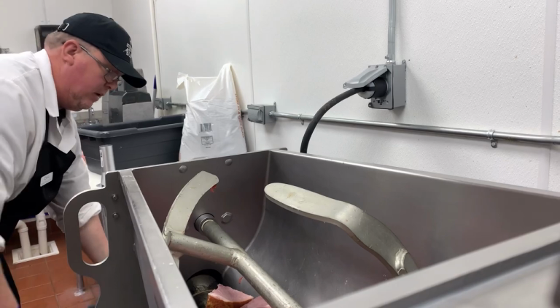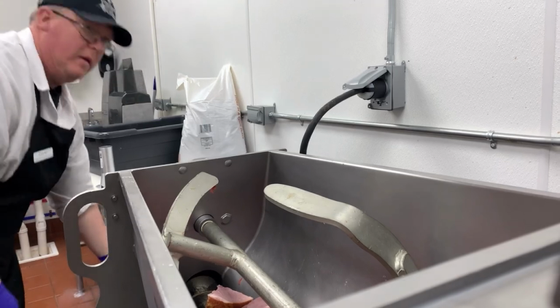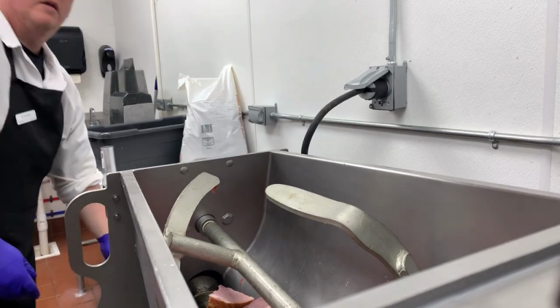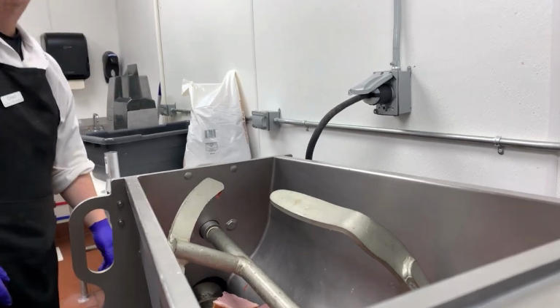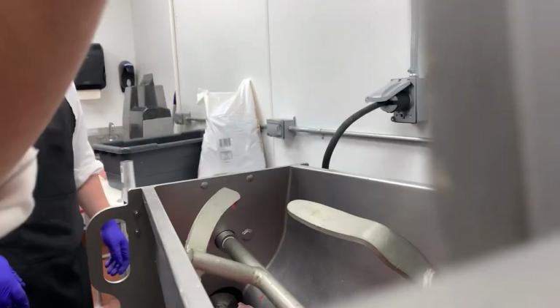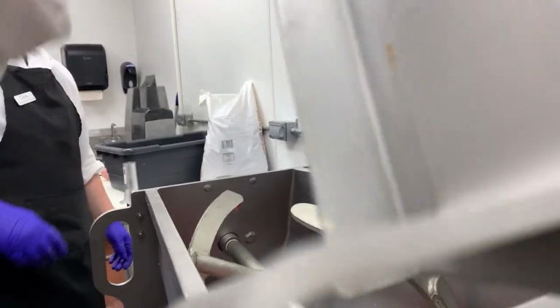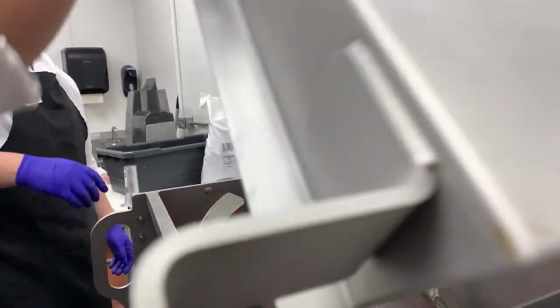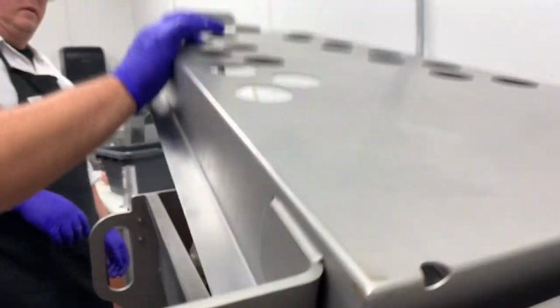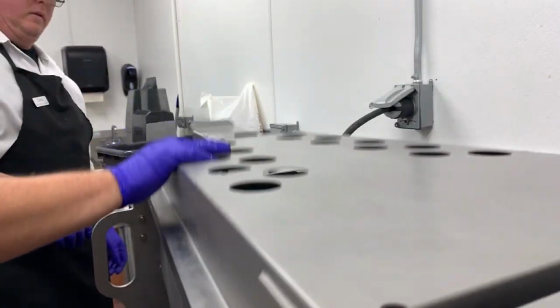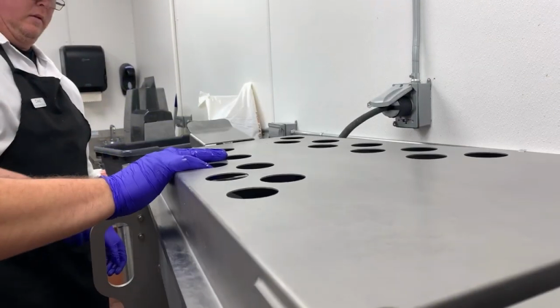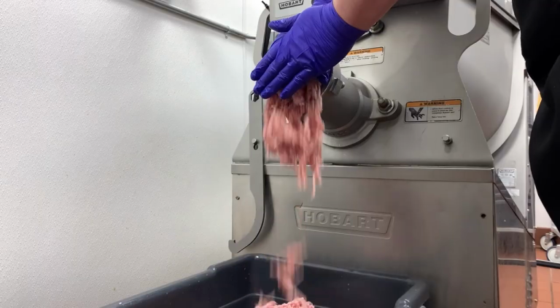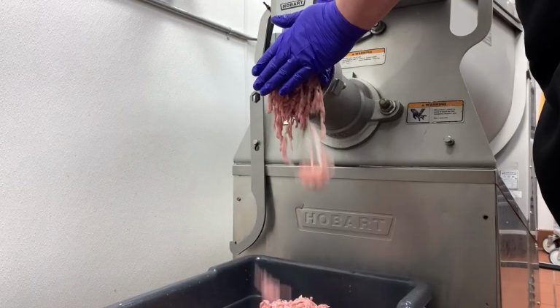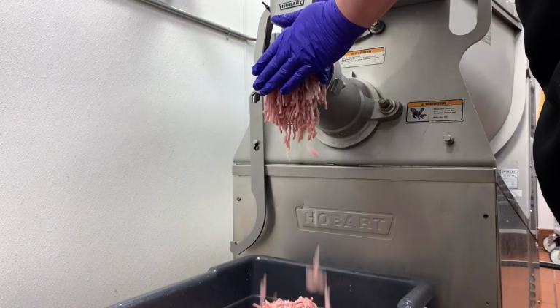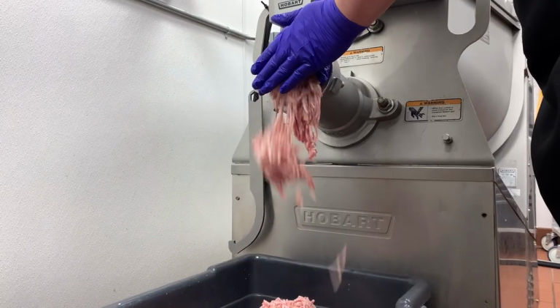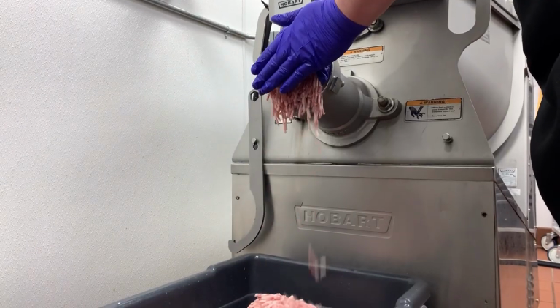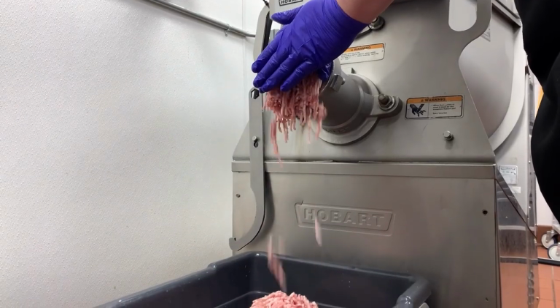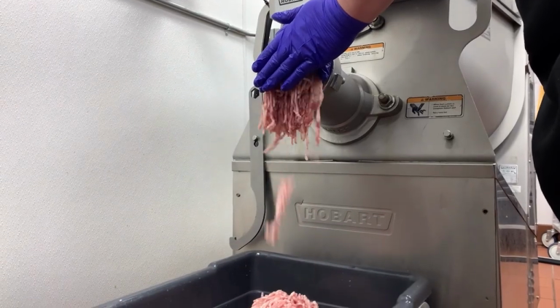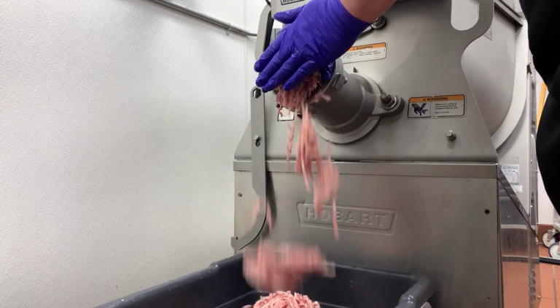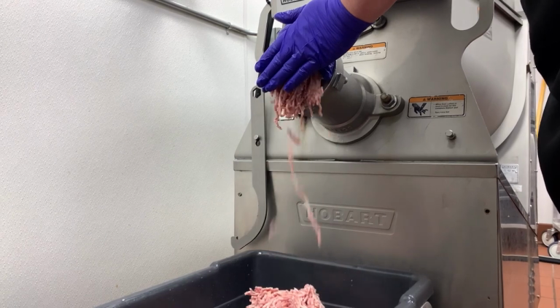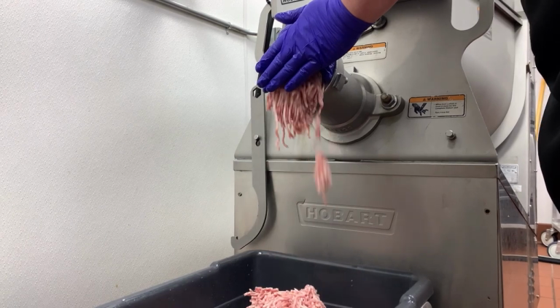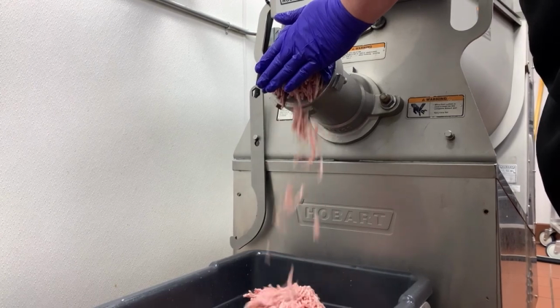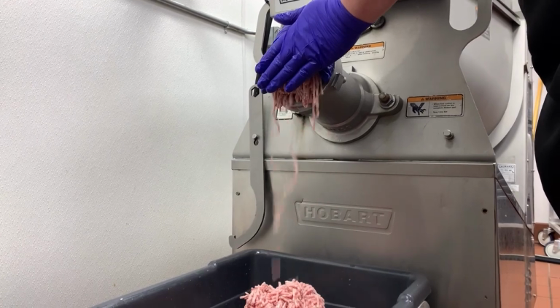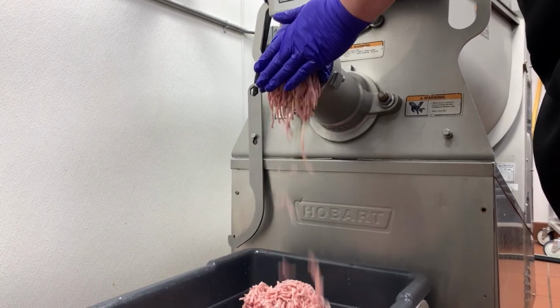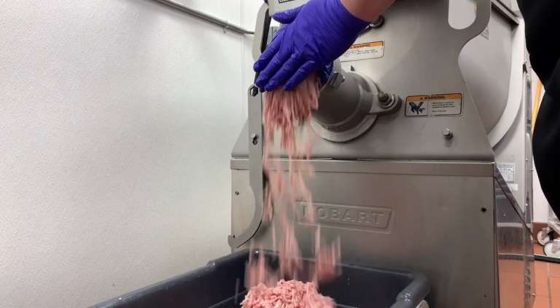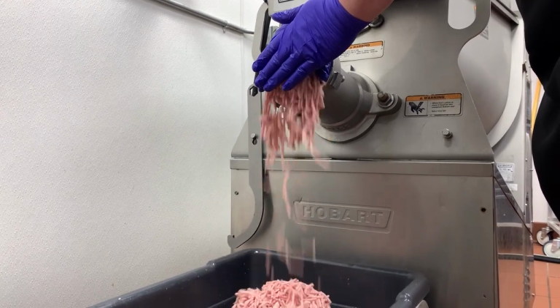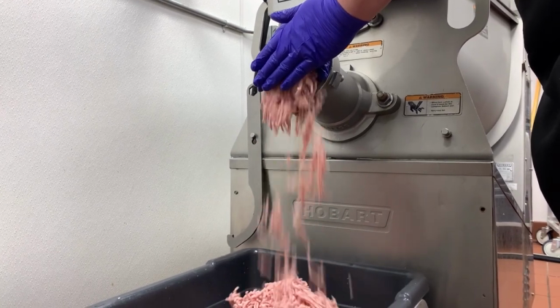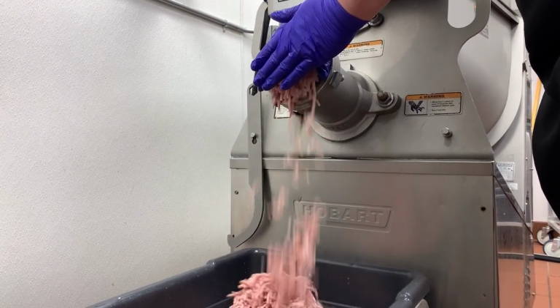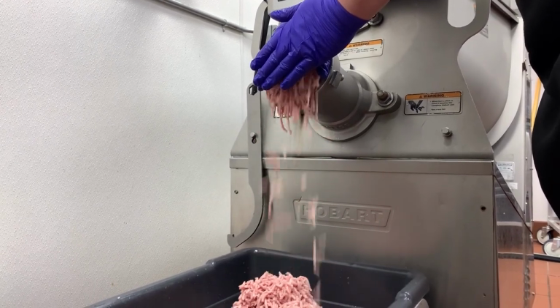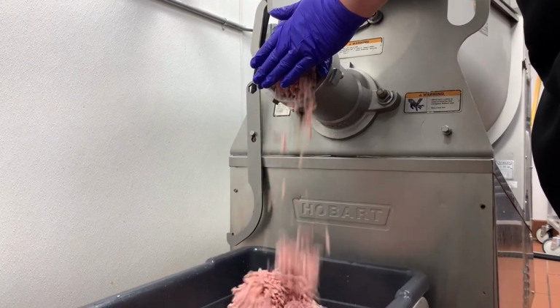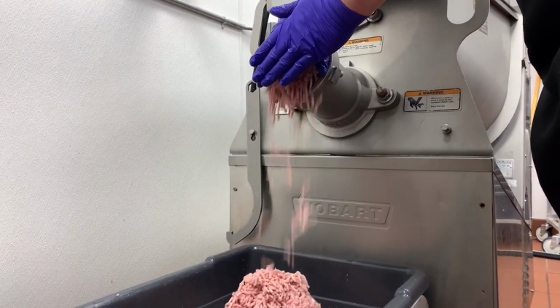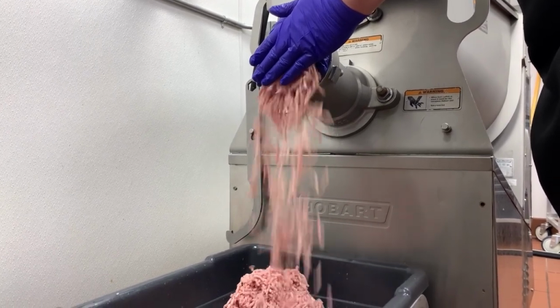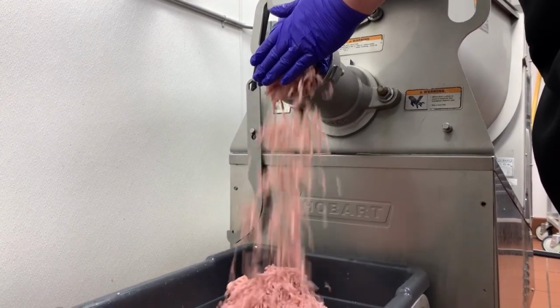Now that we've got our pork and our ham chunked up, we're going to go ahead and run it once through the grinder. This will give a good blended consistency throughout the mixture.